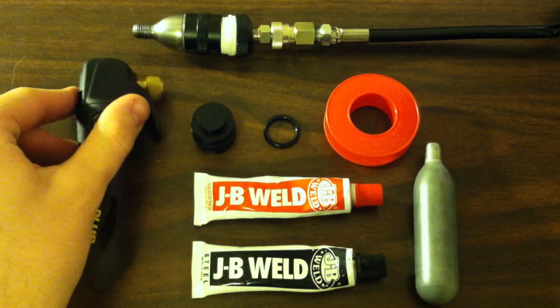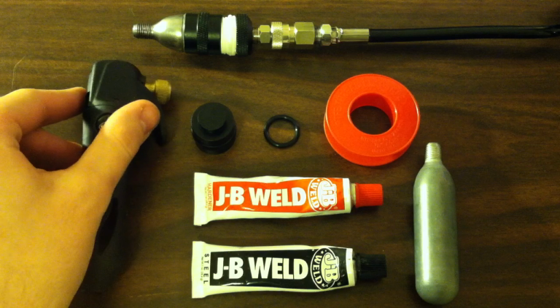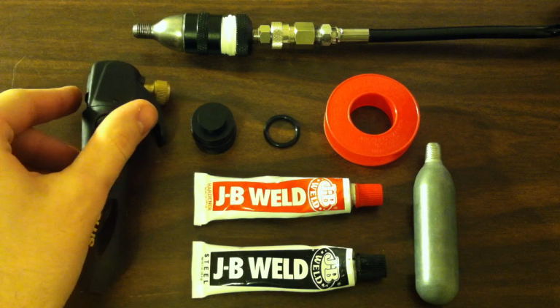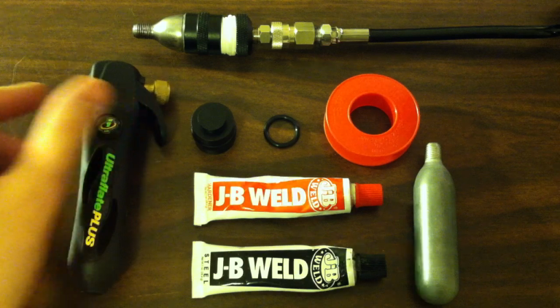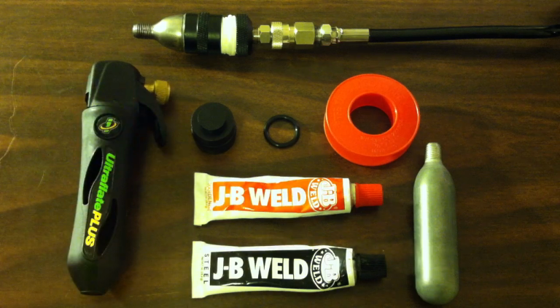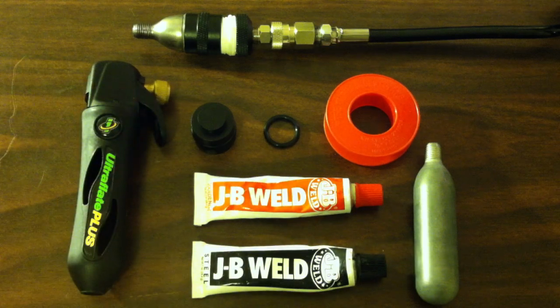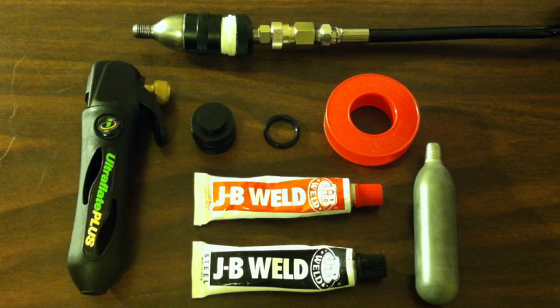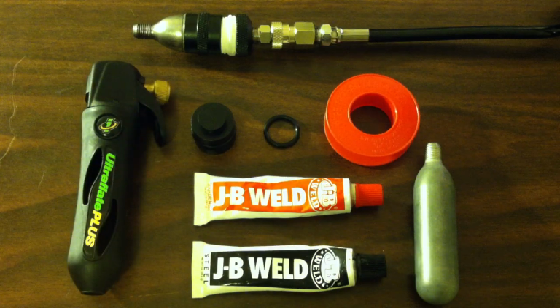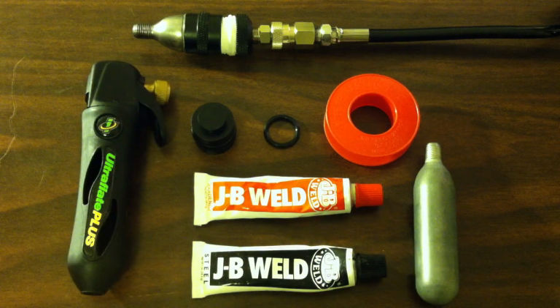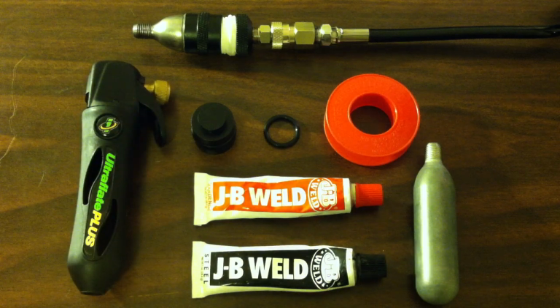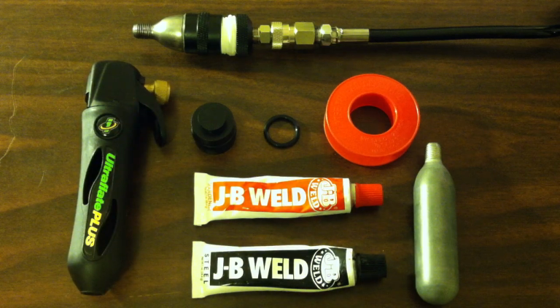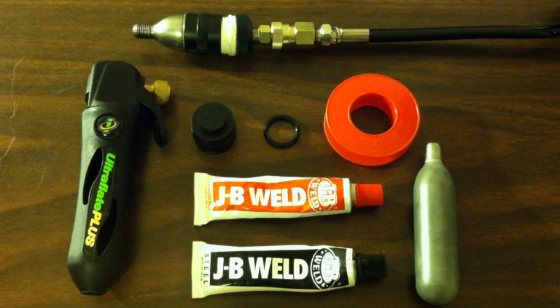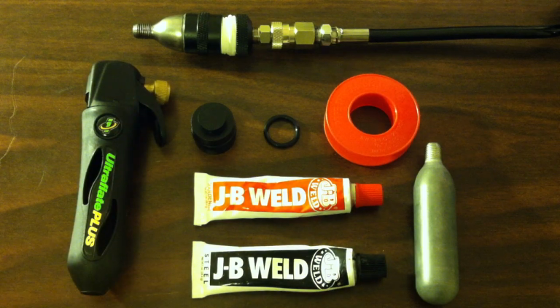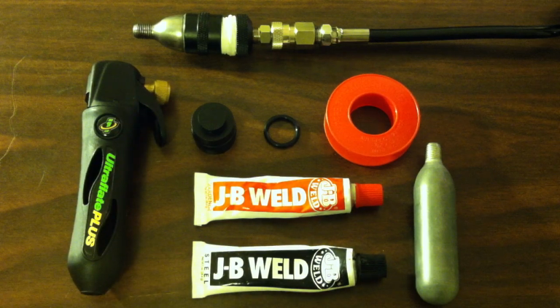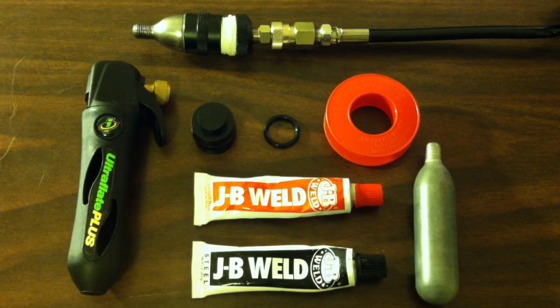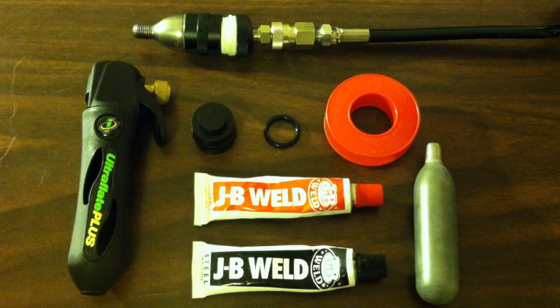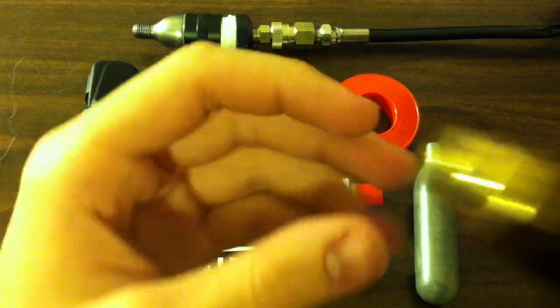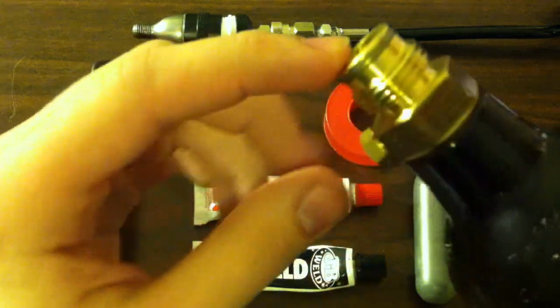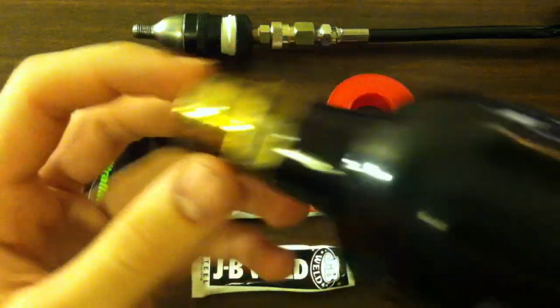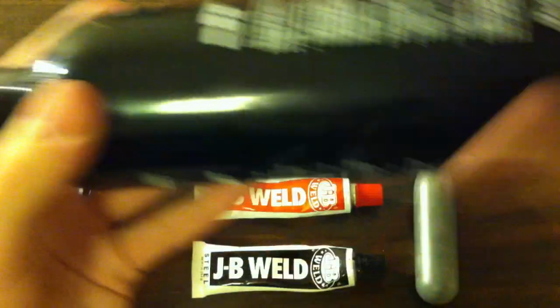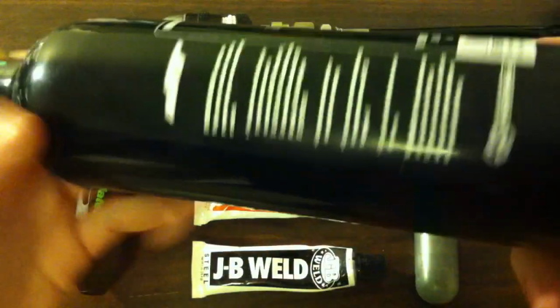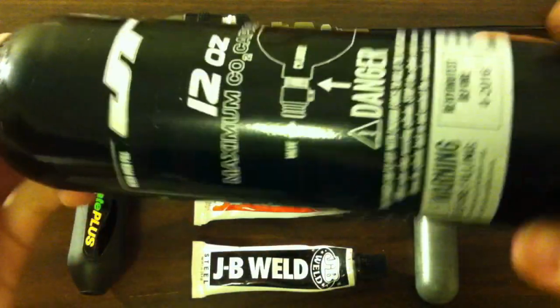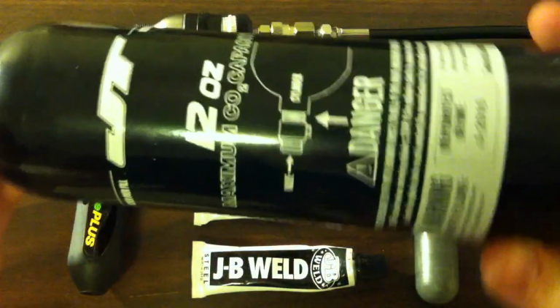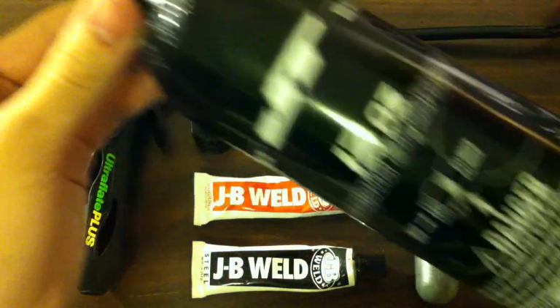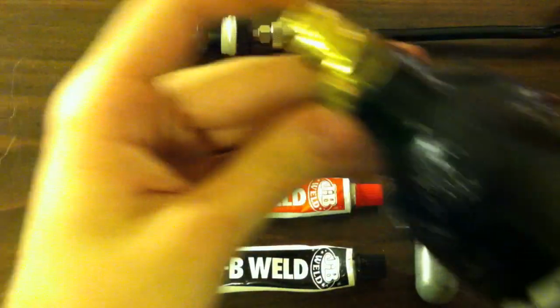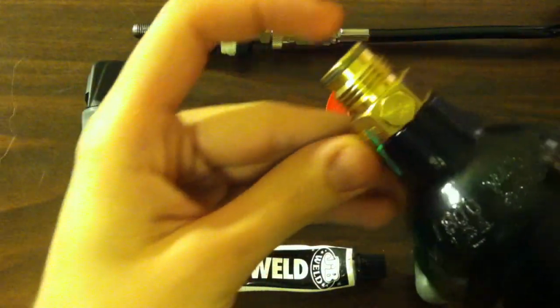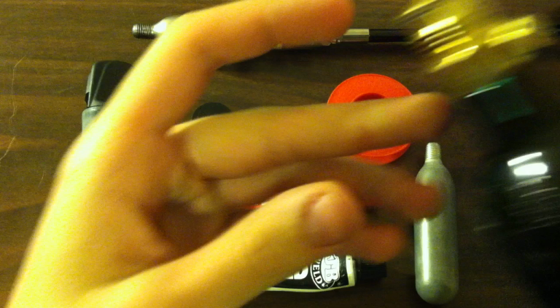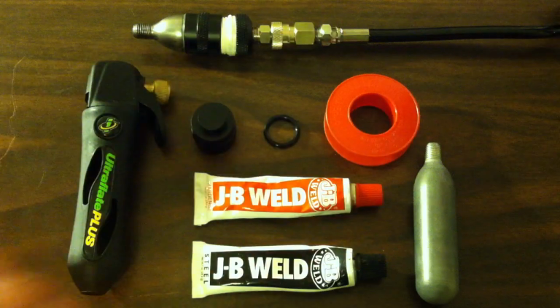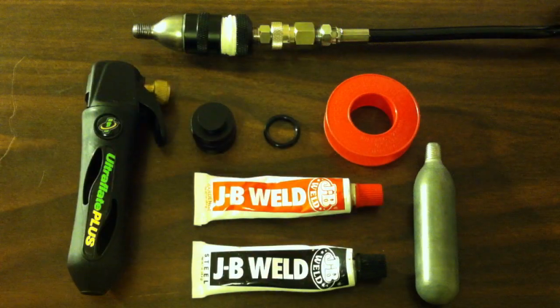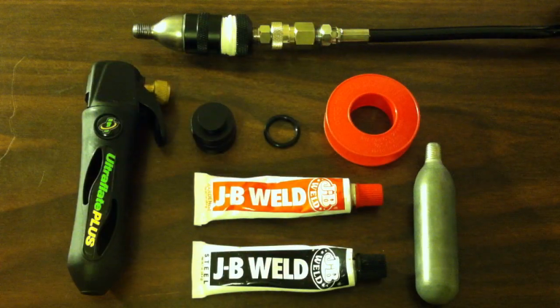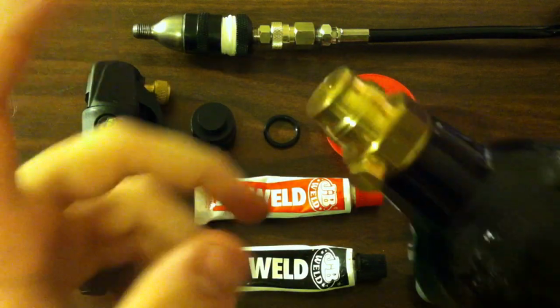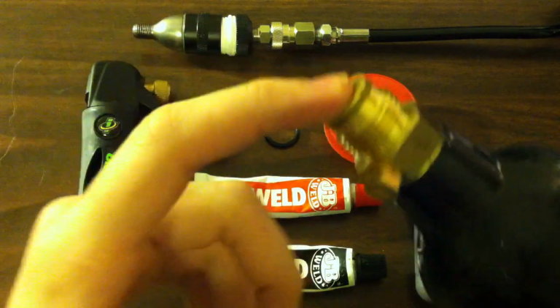And this can also be used for other purposes — it really depends on your need — but this is the CO2 tank that I'm going to be using, and I have a larger one that I'm just using for demonstration.